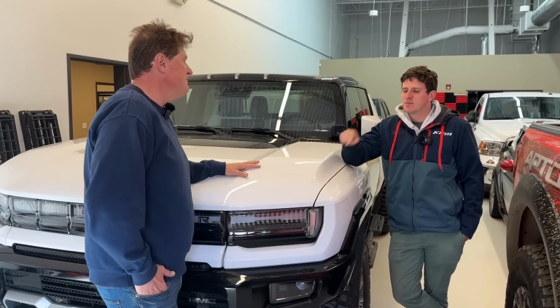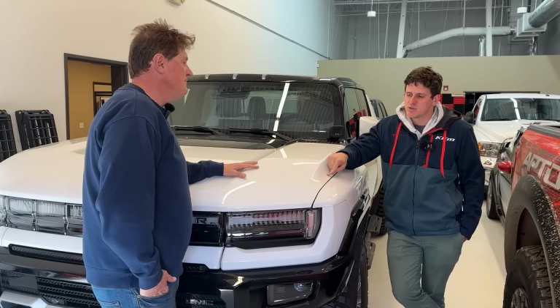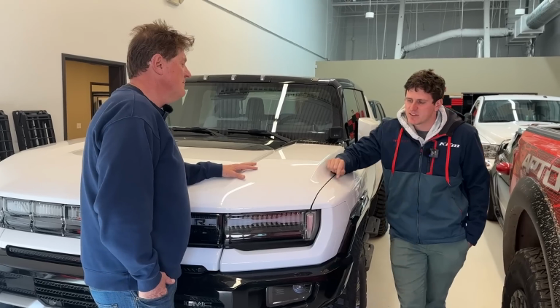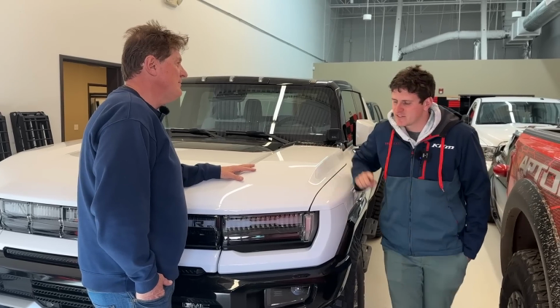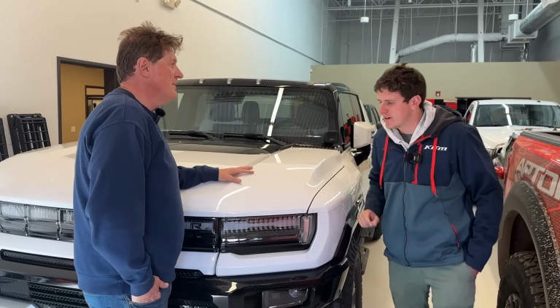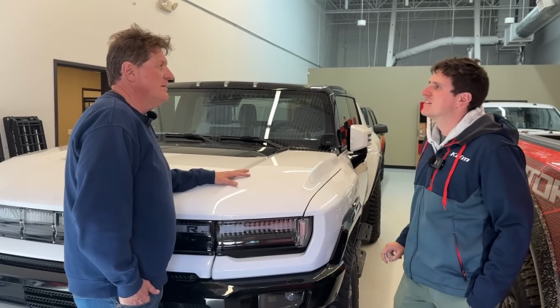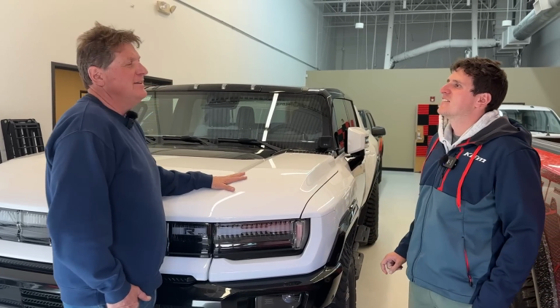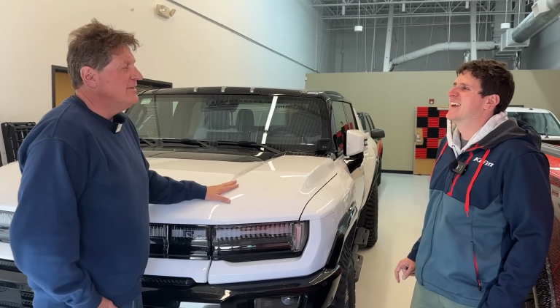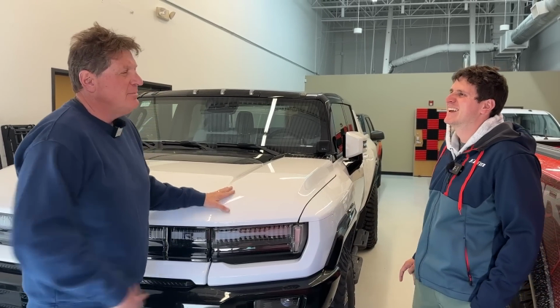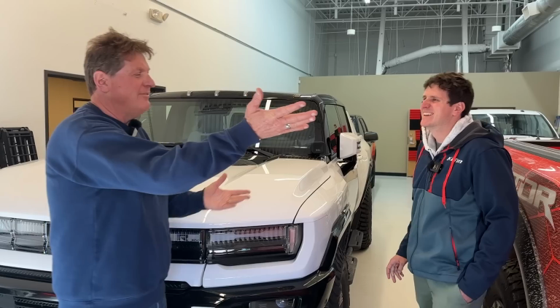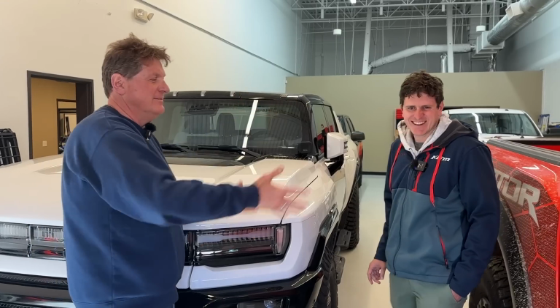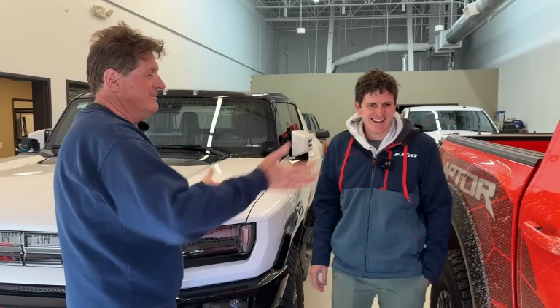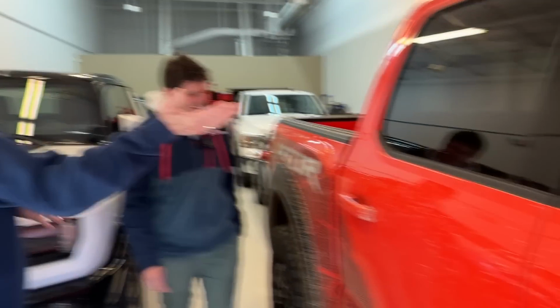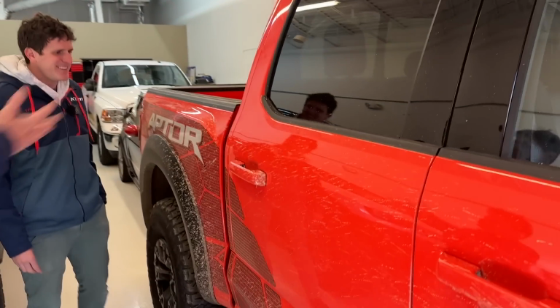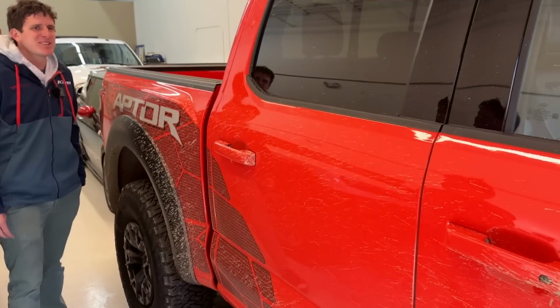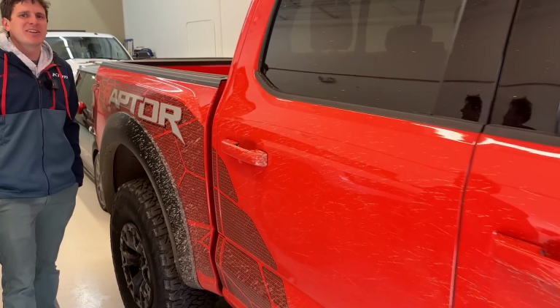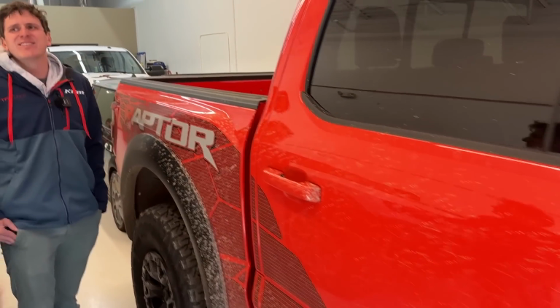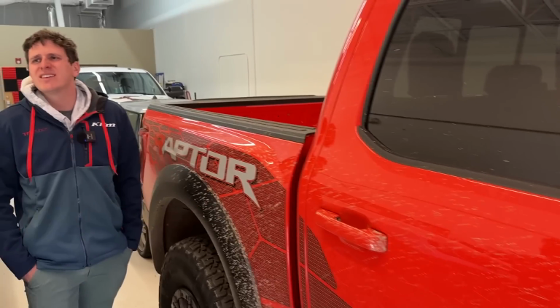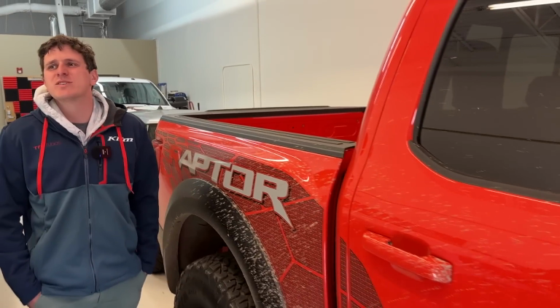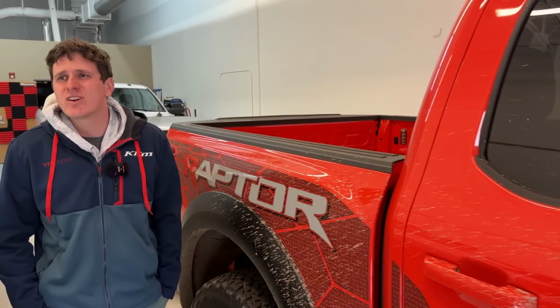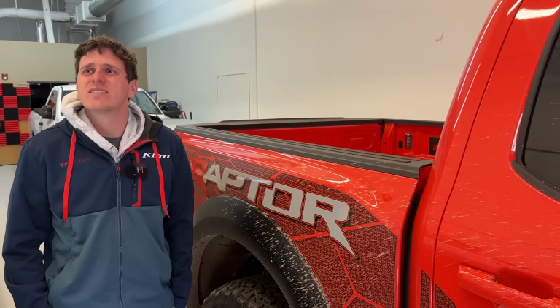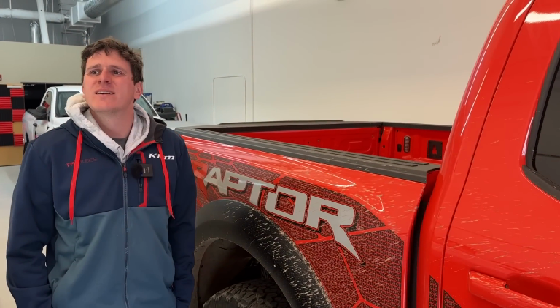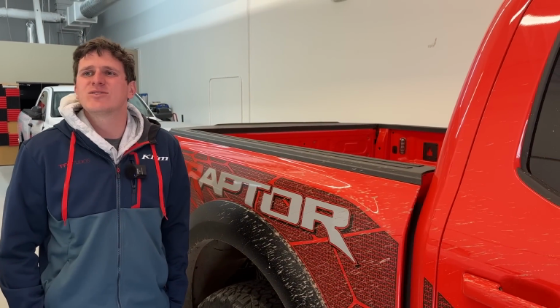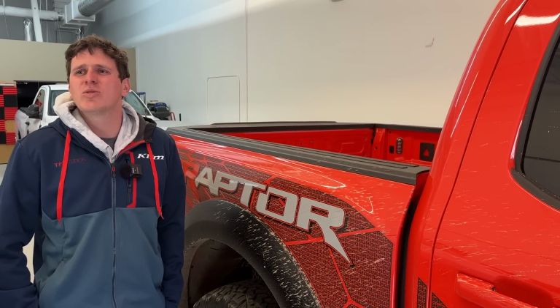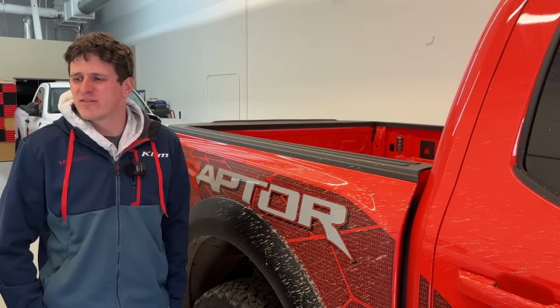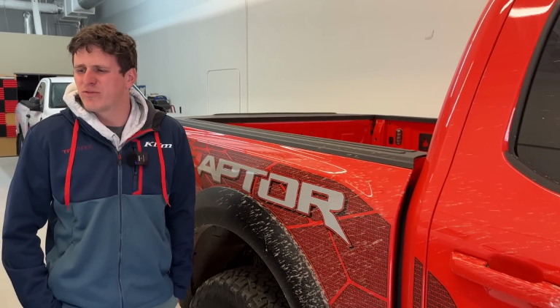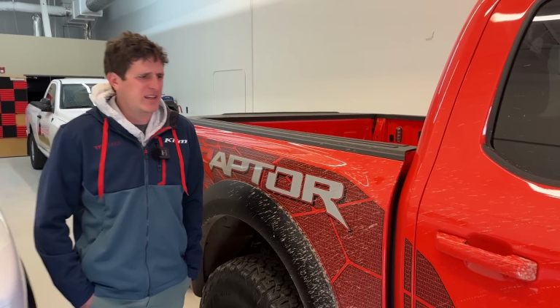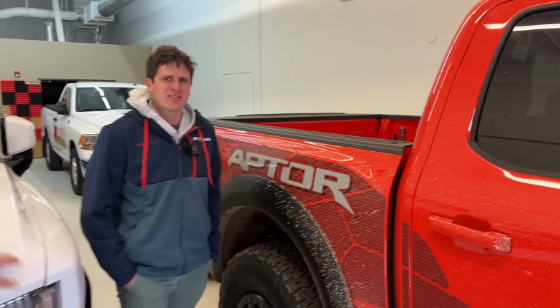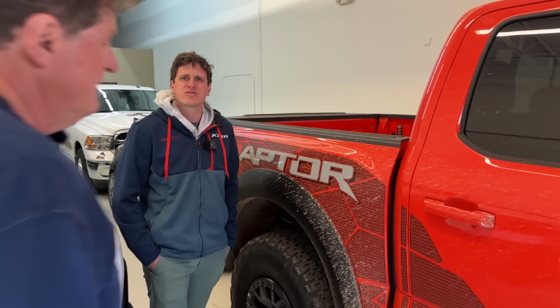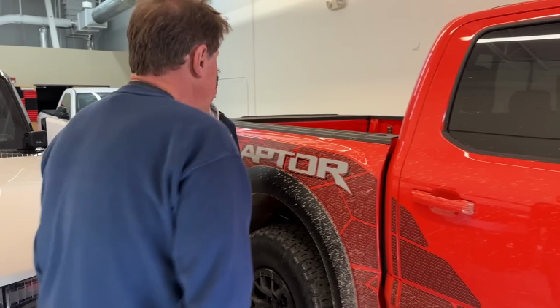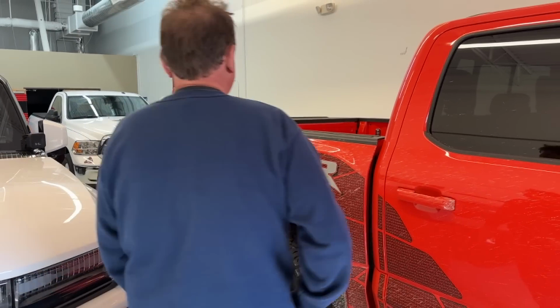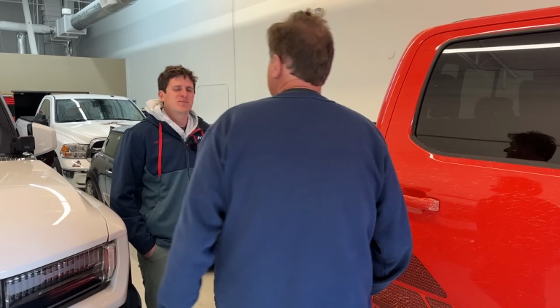The biggest issue I have with it is it left us stranded. Yes, I know — plus we have too much money in trucks. It is too much money in trucks — $230,000 in trucks right here. That's absurd.